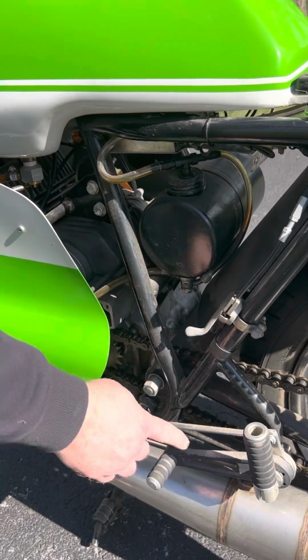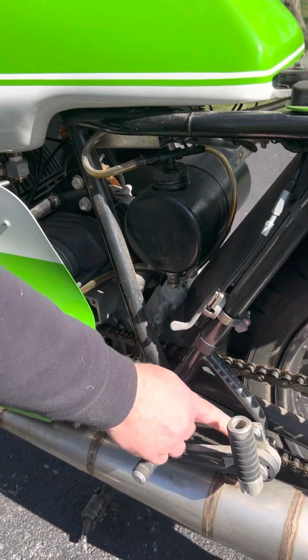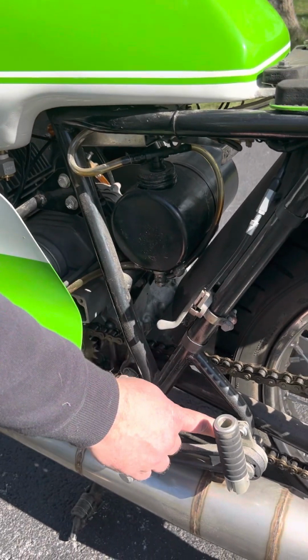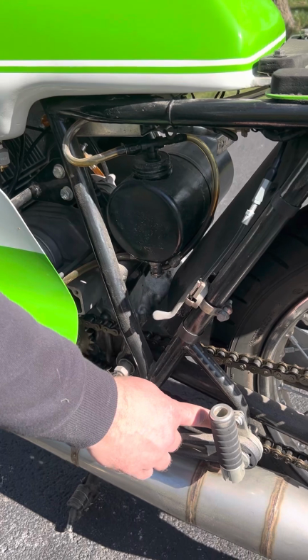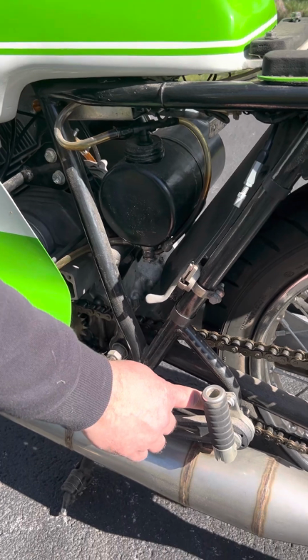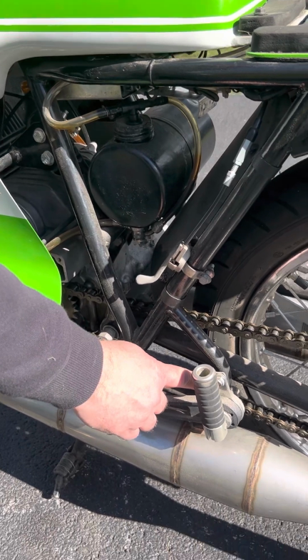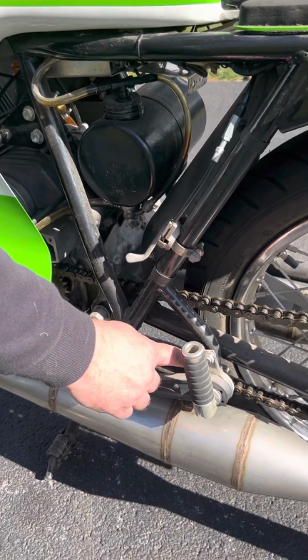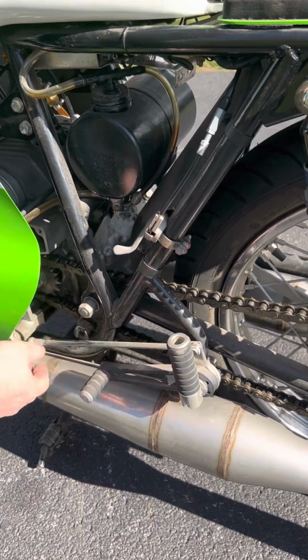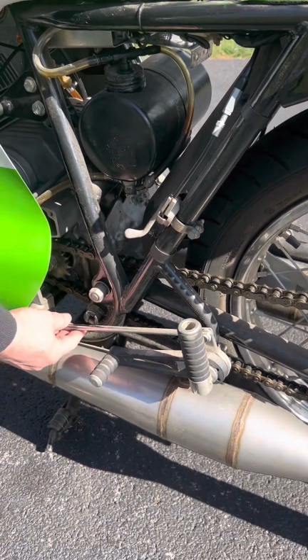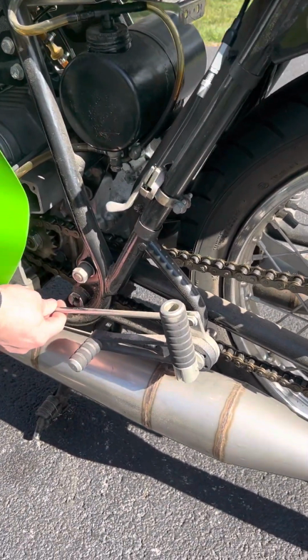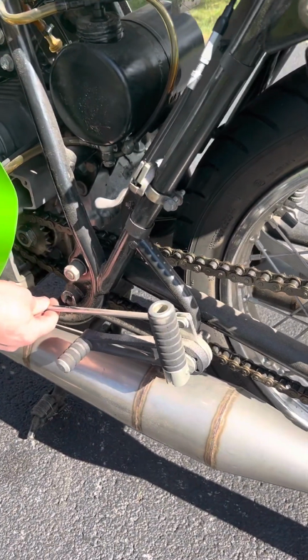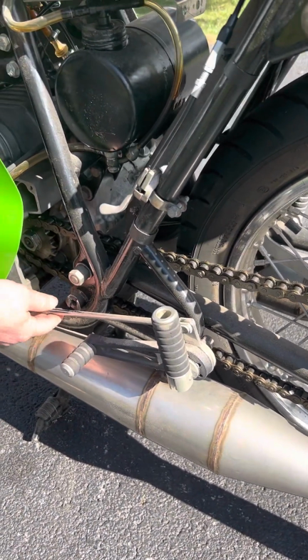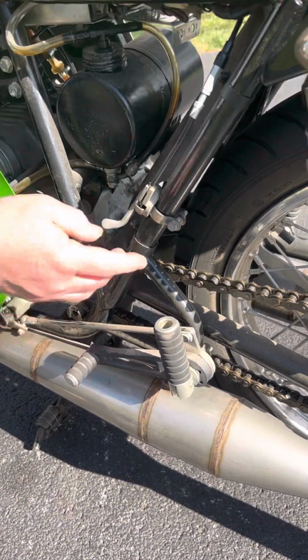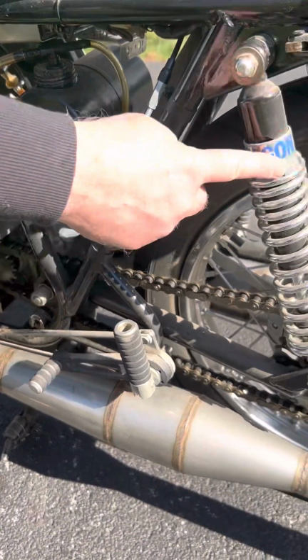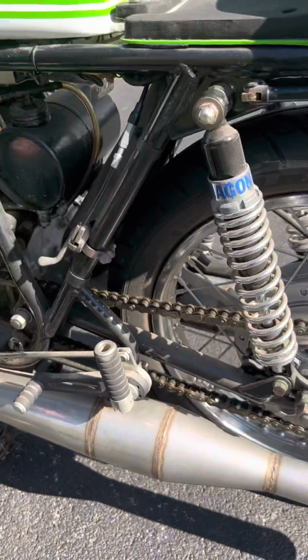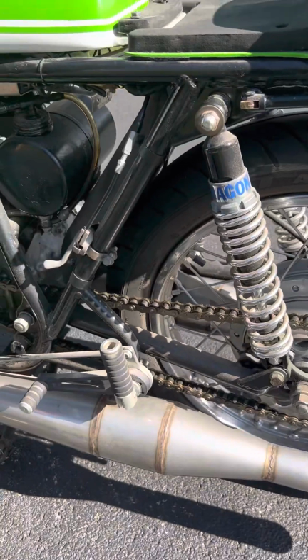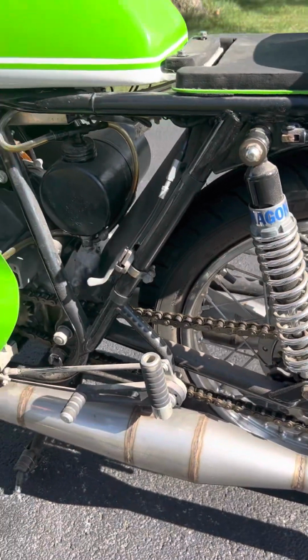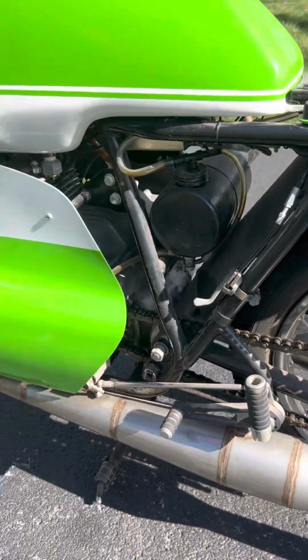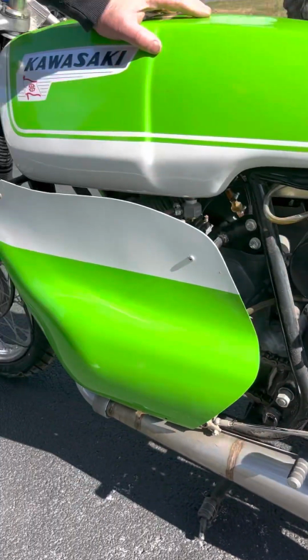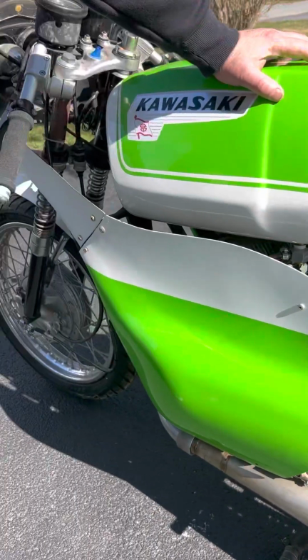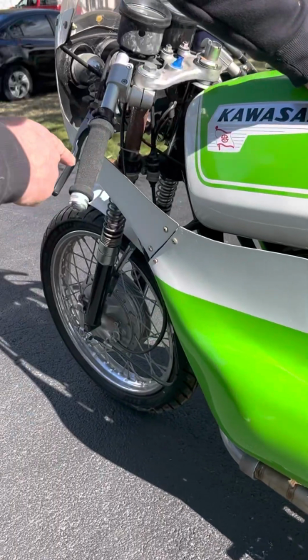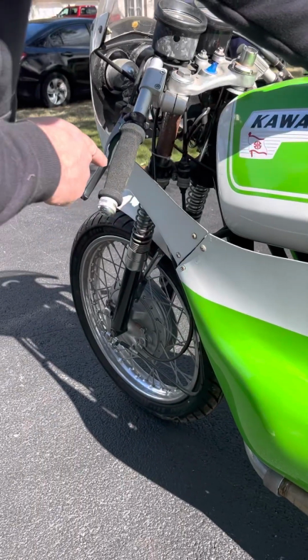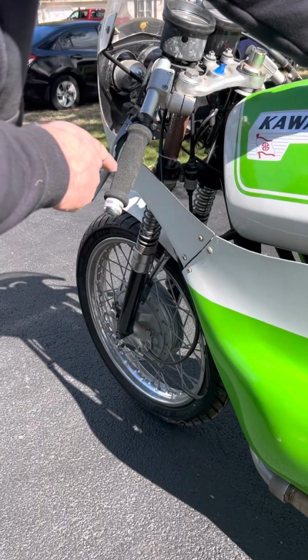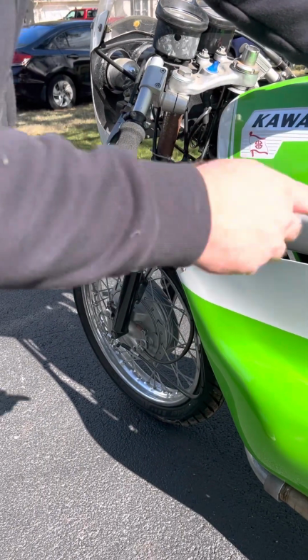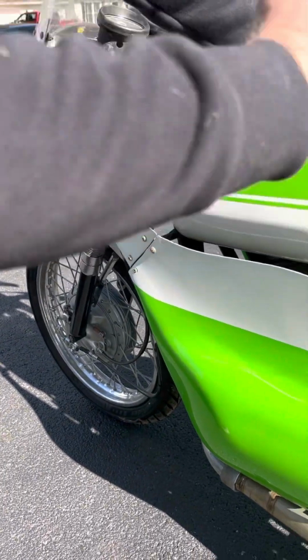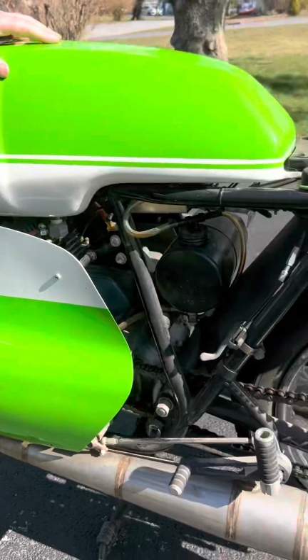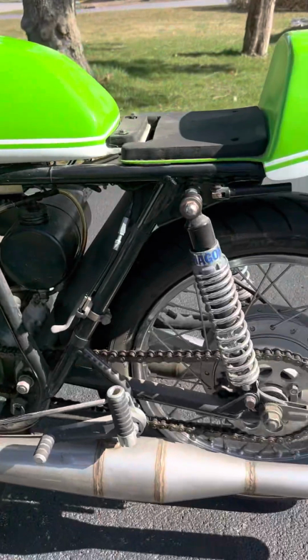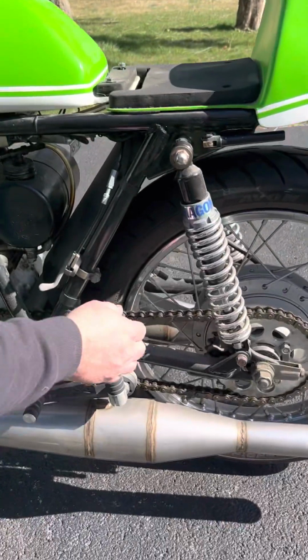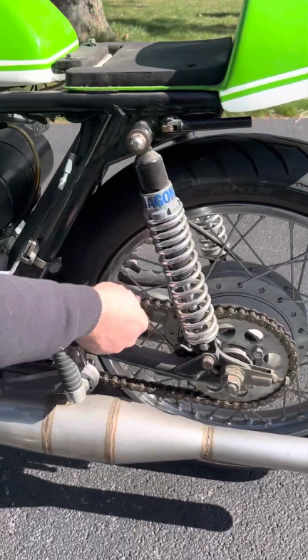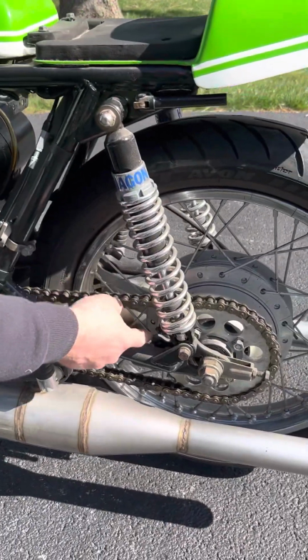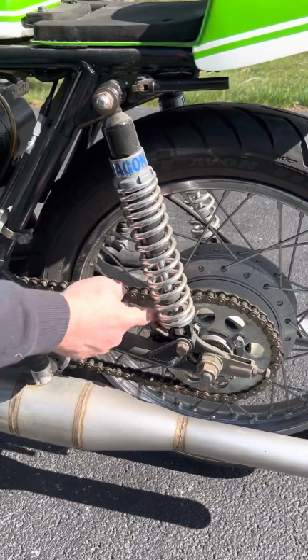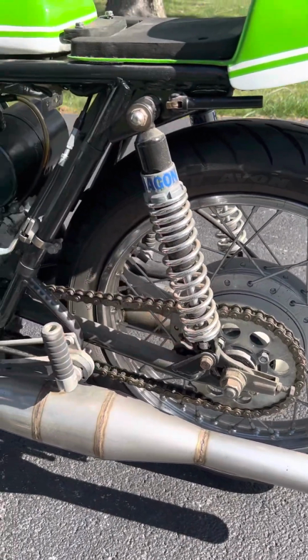Rear sets are where the passenger pegs go. It's got race shift on it. The hang-on shocks. OEM front brake shoes and rear brake shoes. New chain, new sprockets.